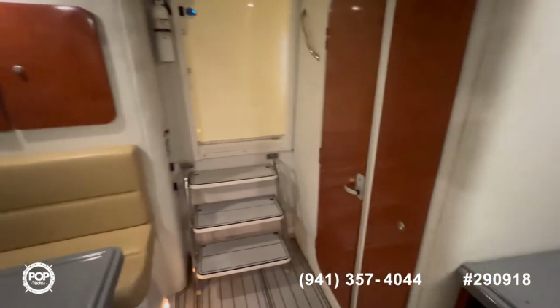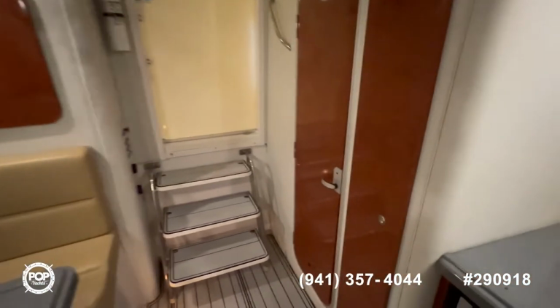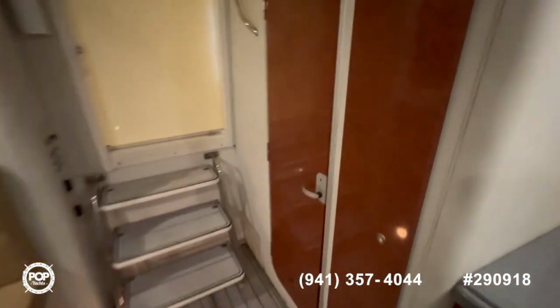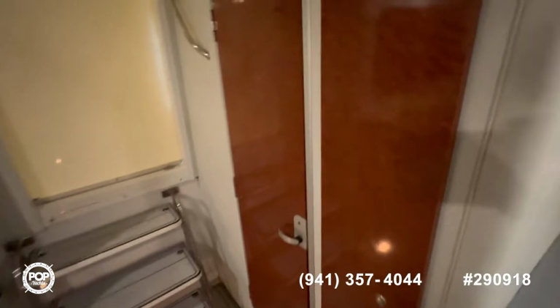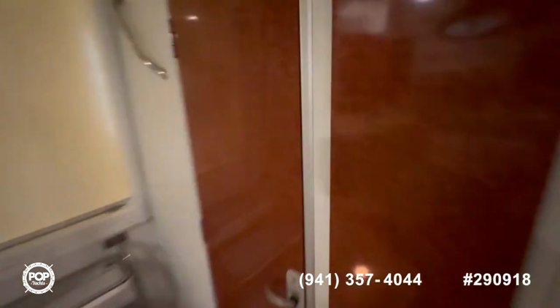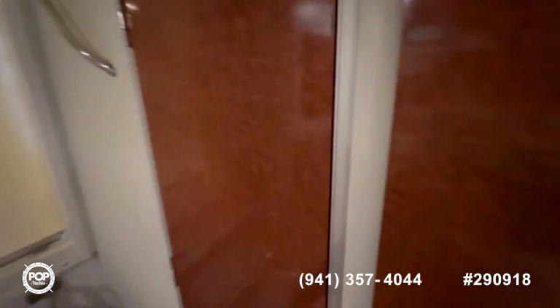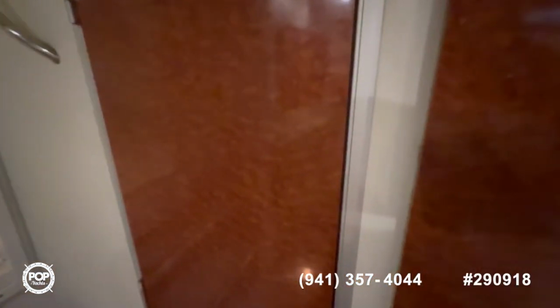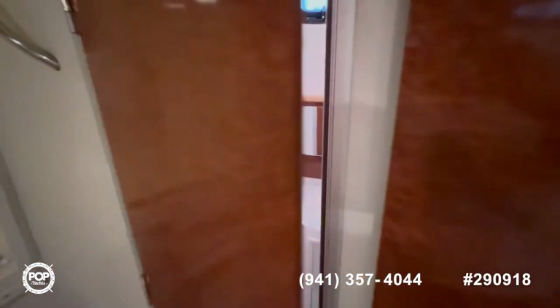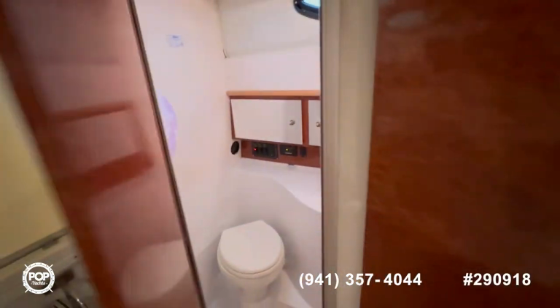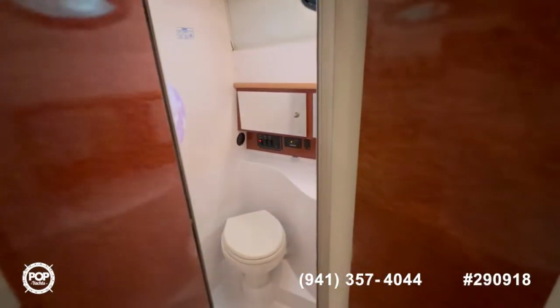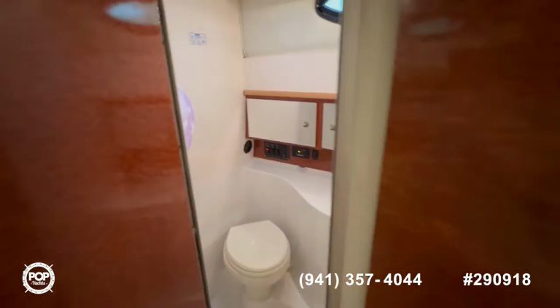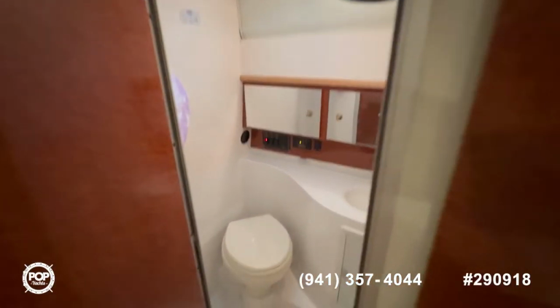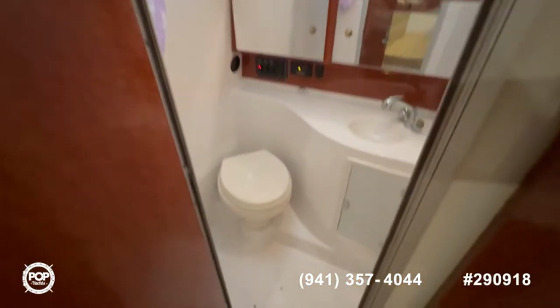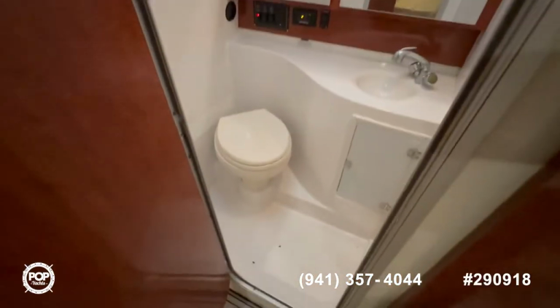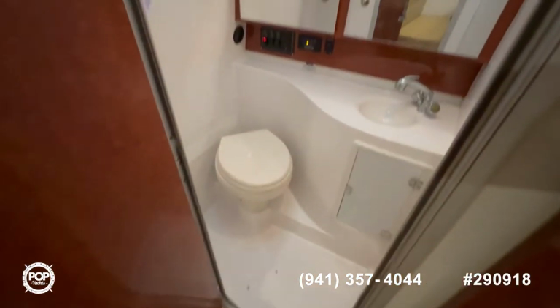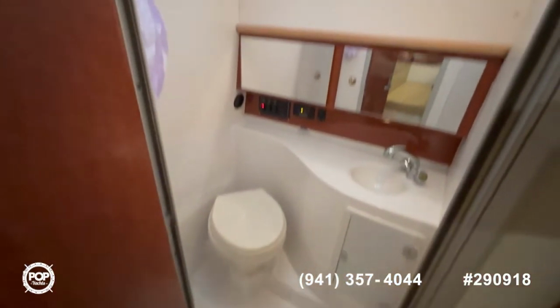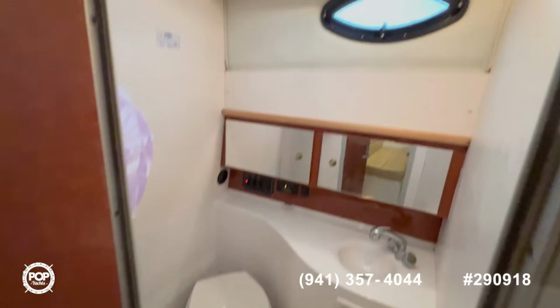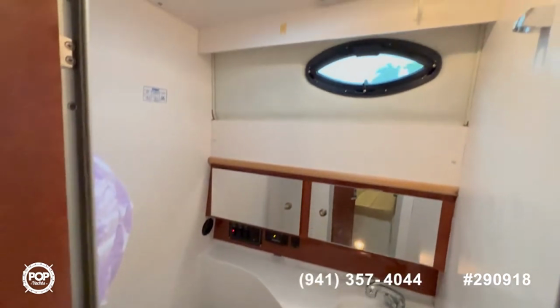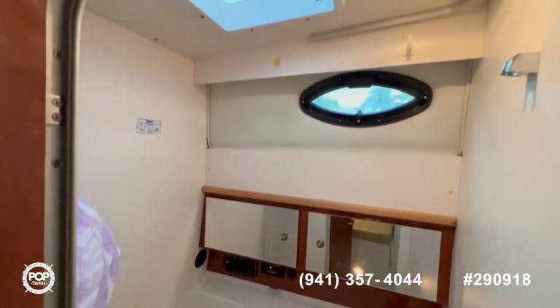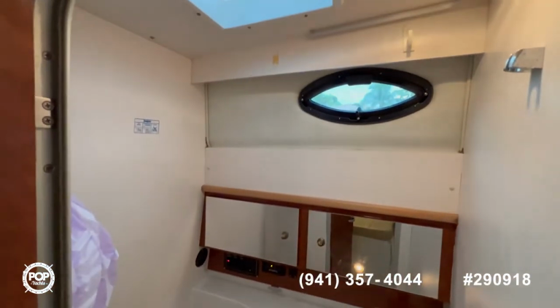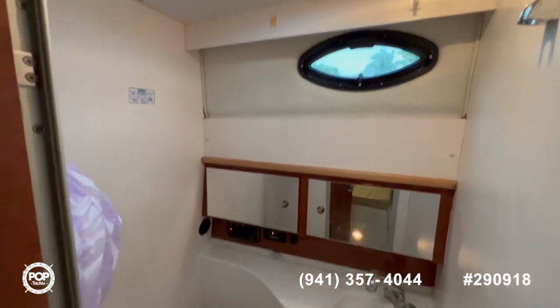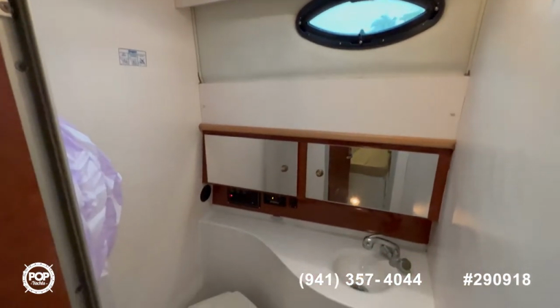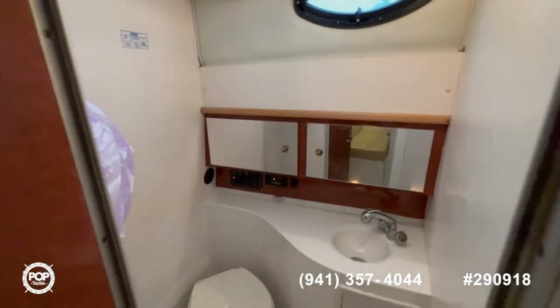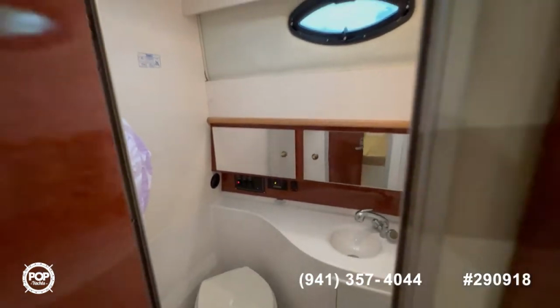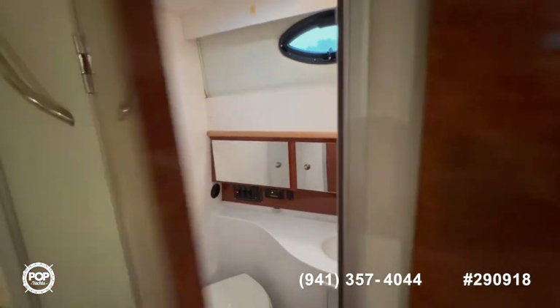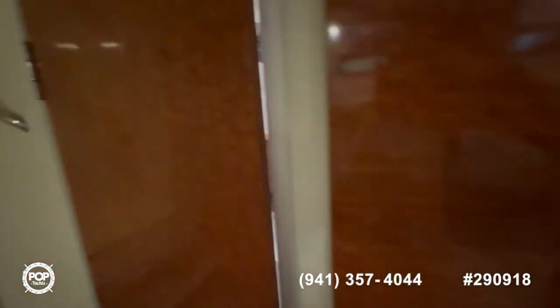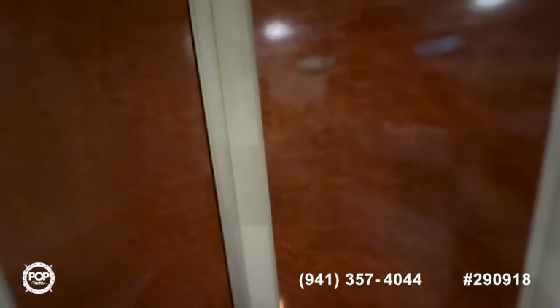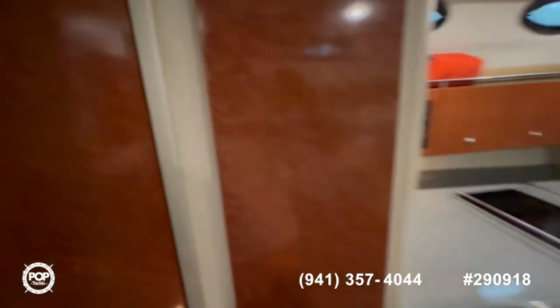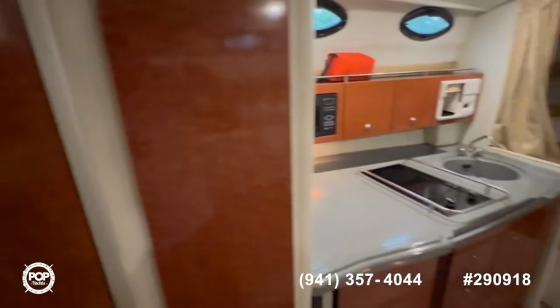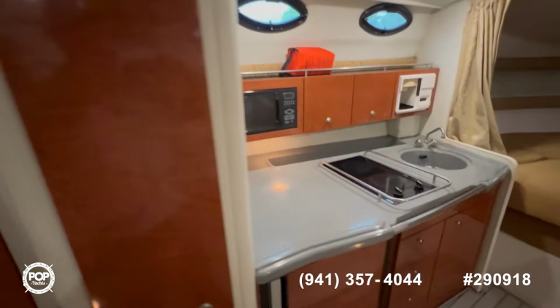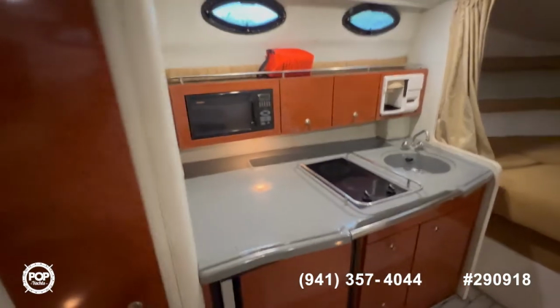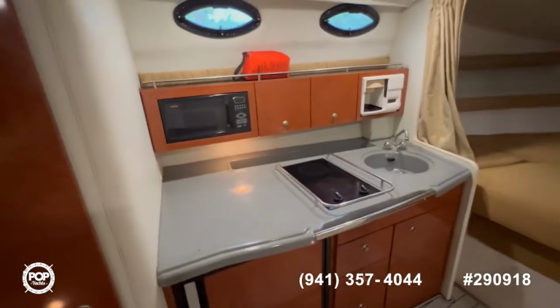Right at the entrance, where it's most convenient, you have your enclosed head with shower. This also is a wet head — very clean. On the port side, you have your galley.